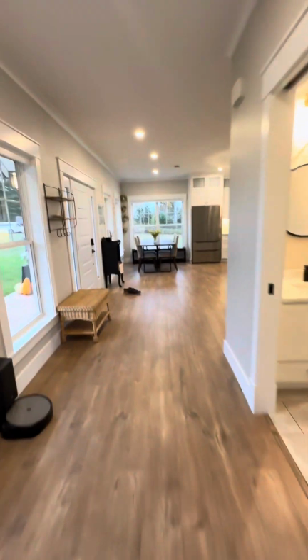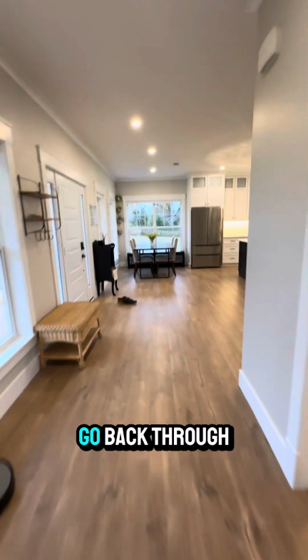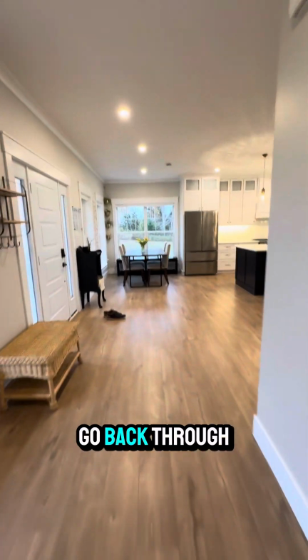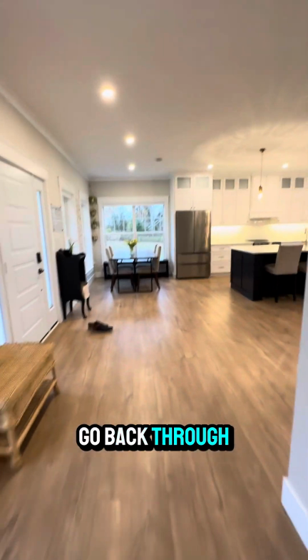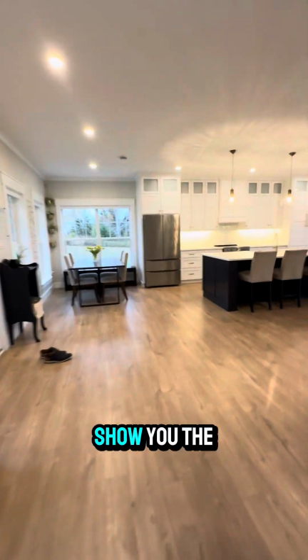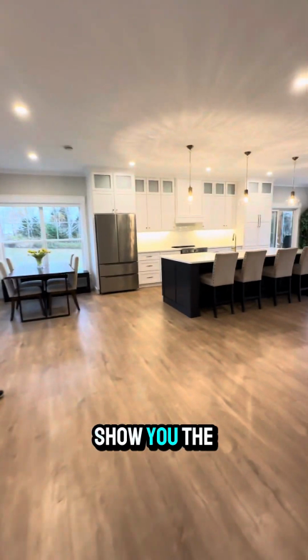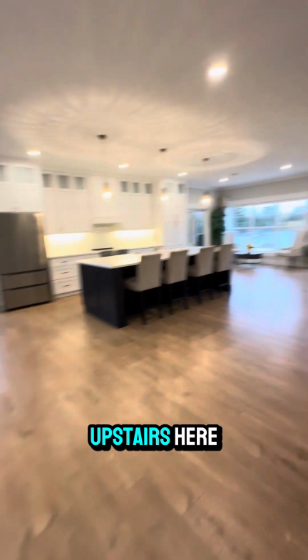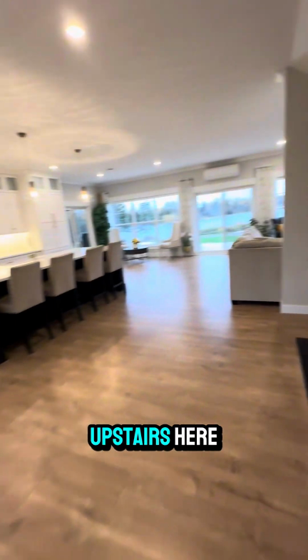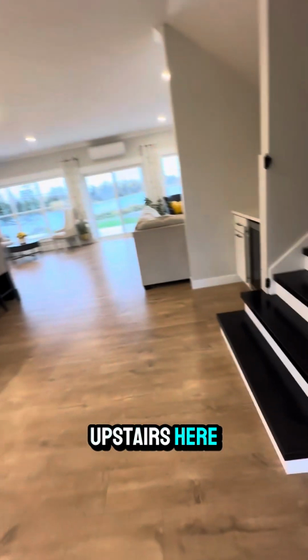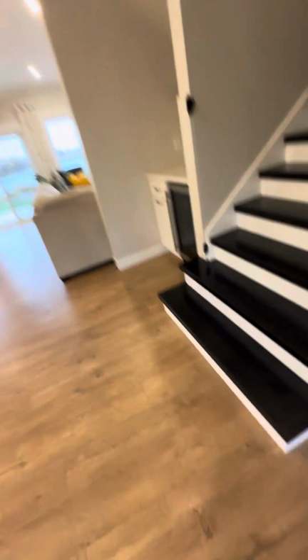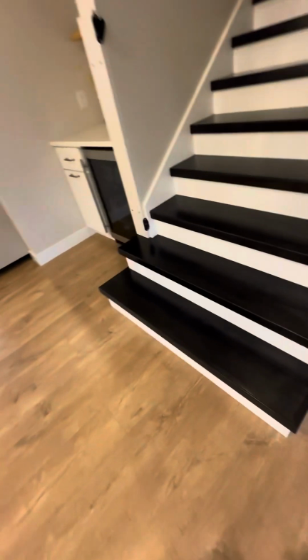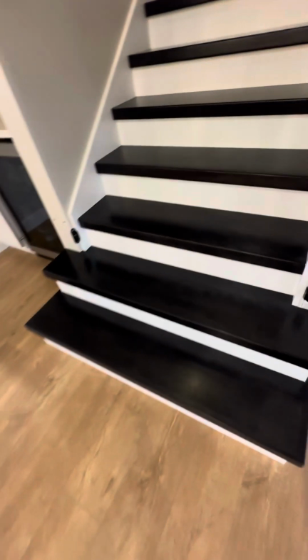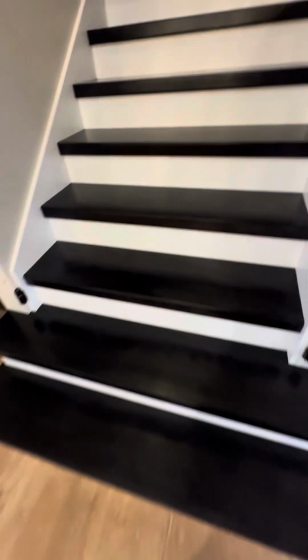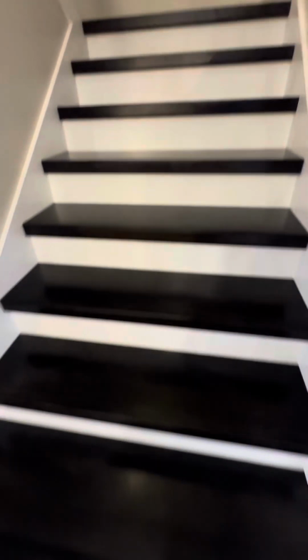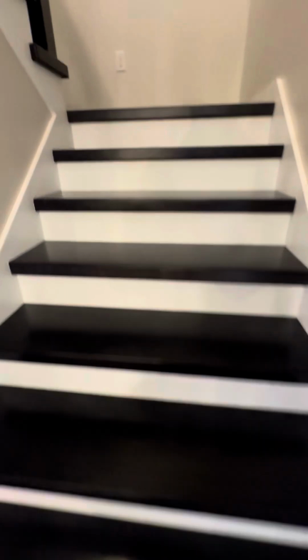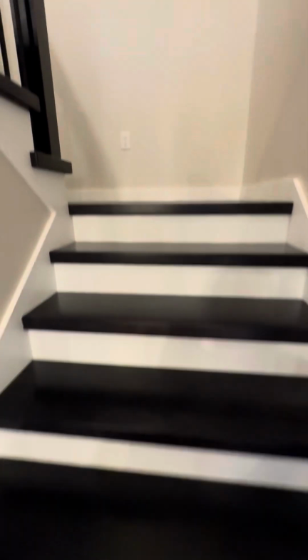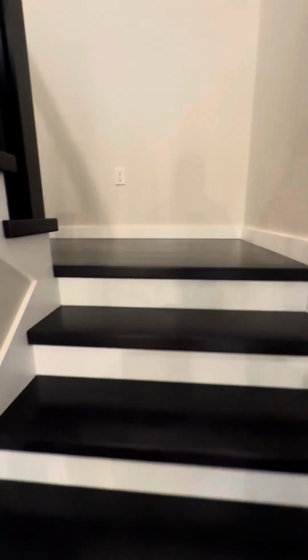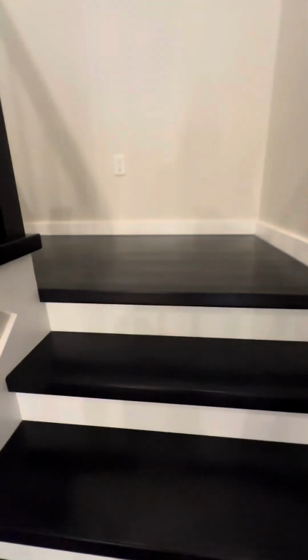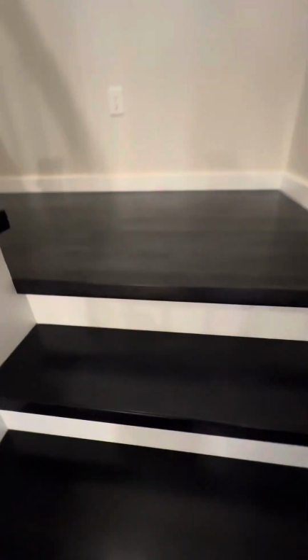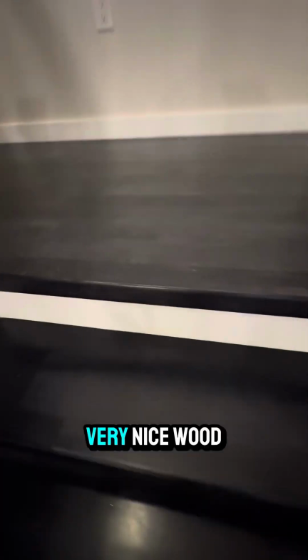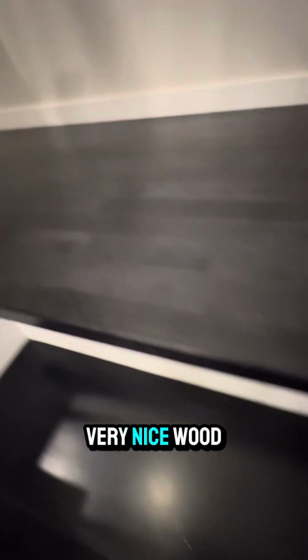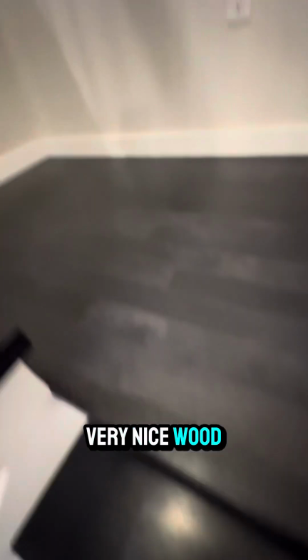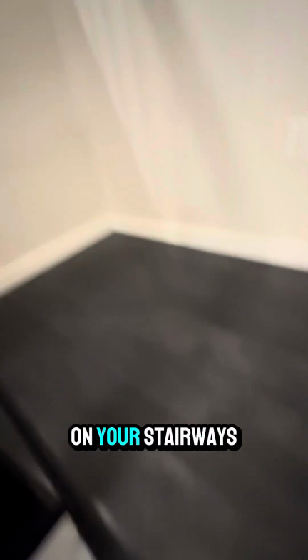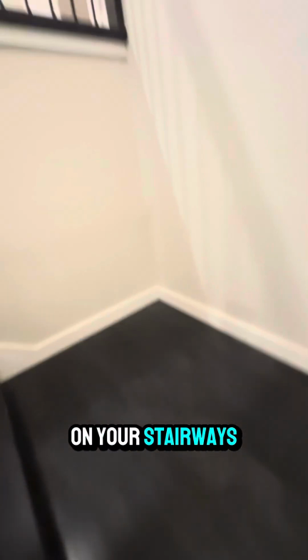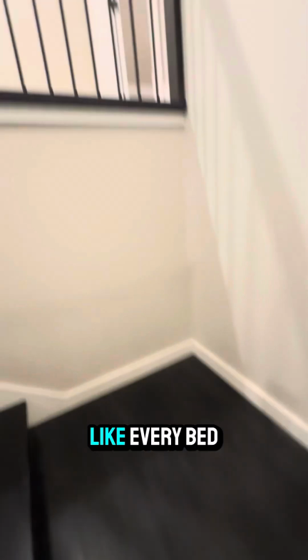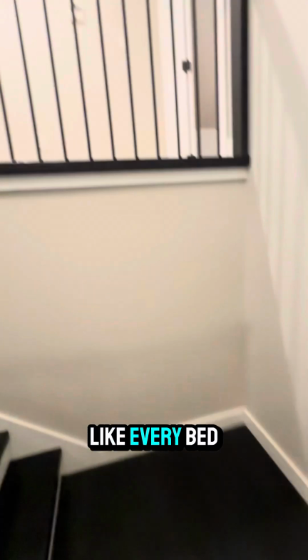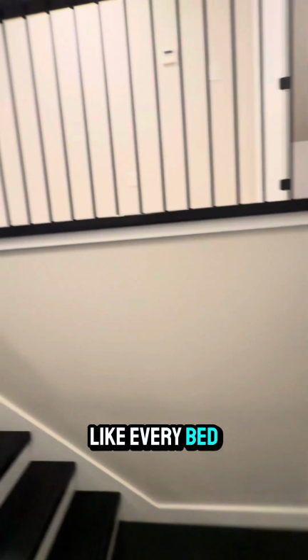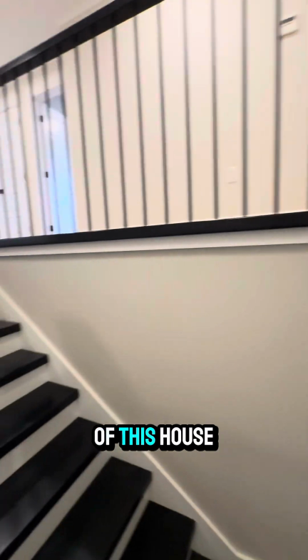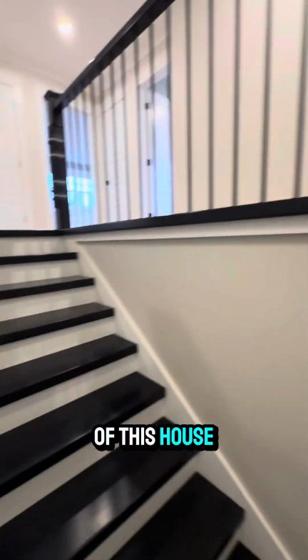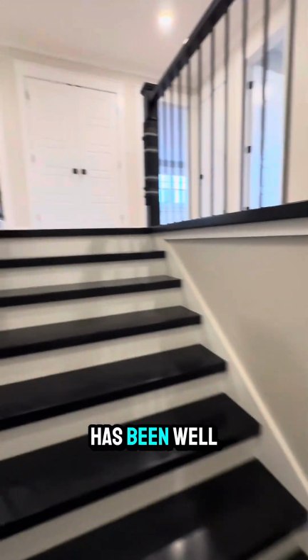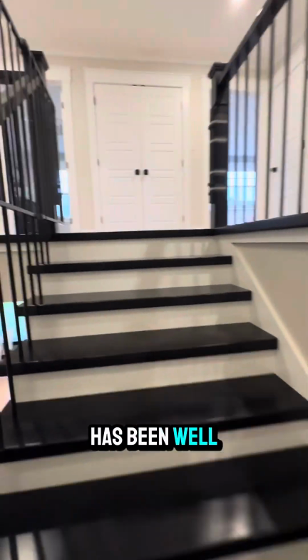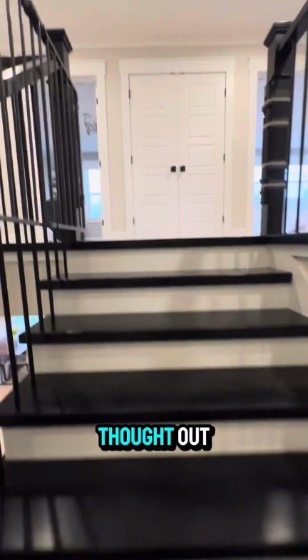I'll go back through and I want to show you the upstairs here. Very nice wood on your stairways. Like every bit of this house has been well thought out.